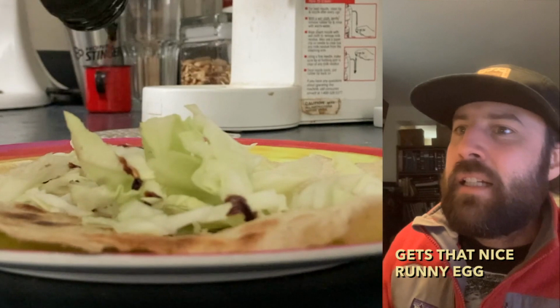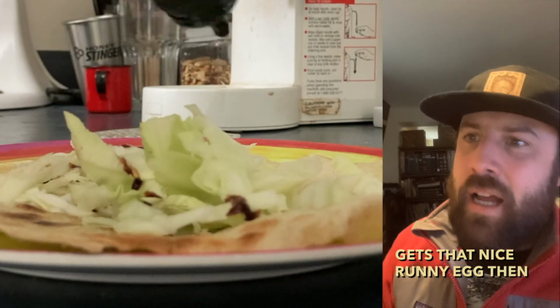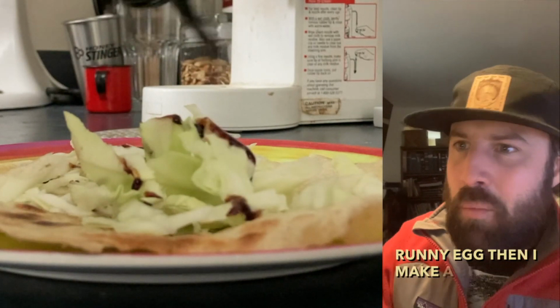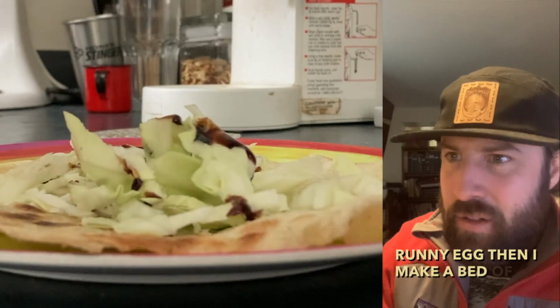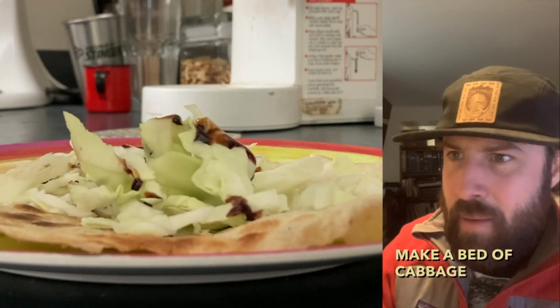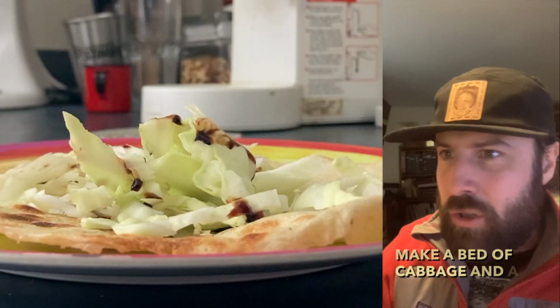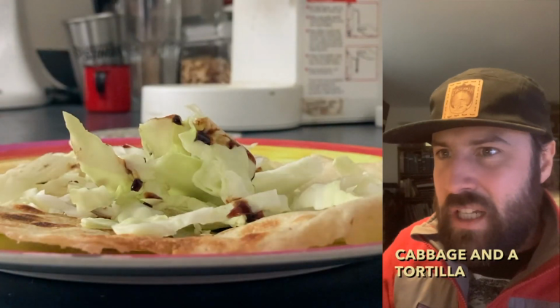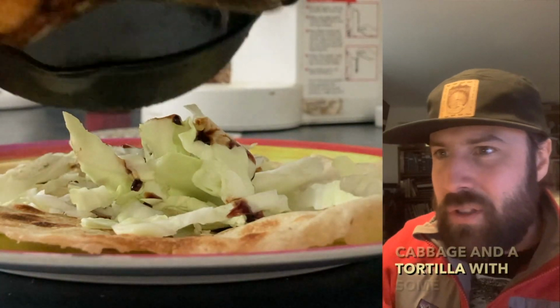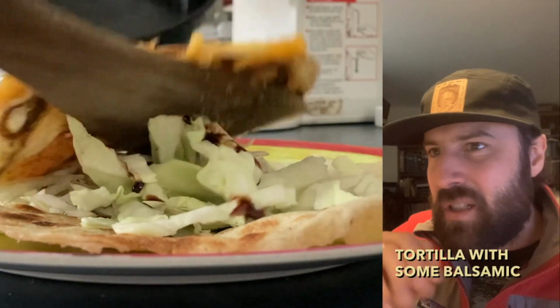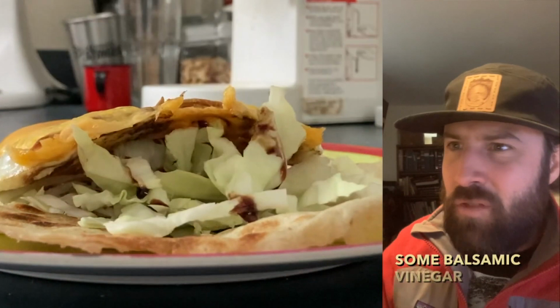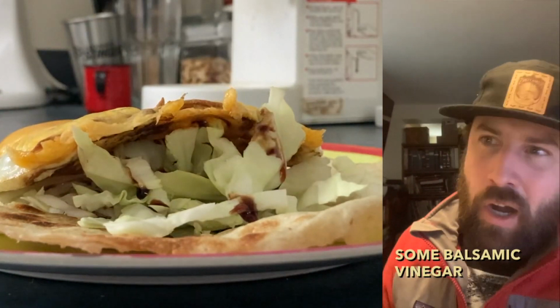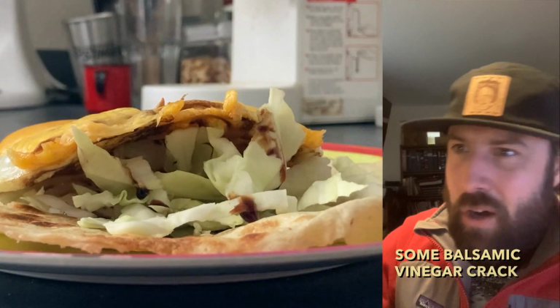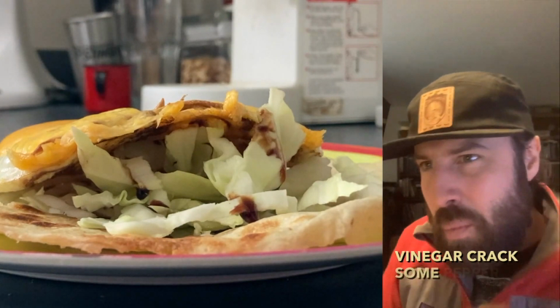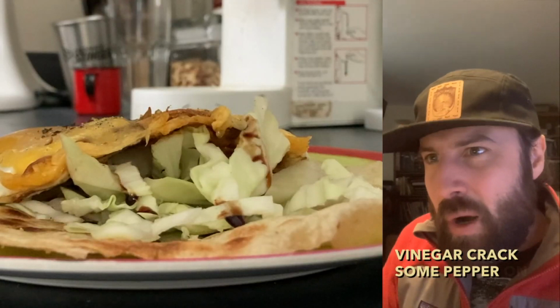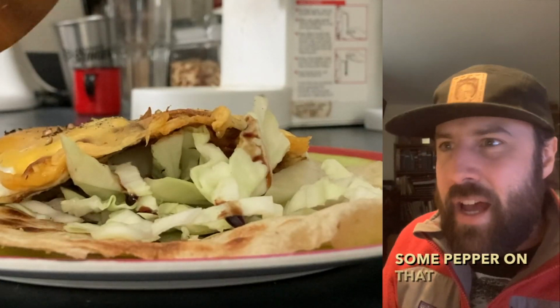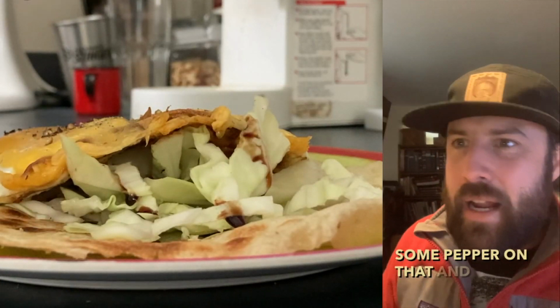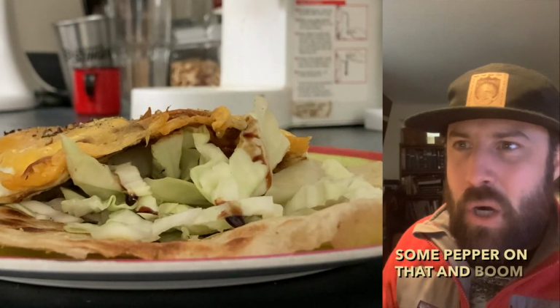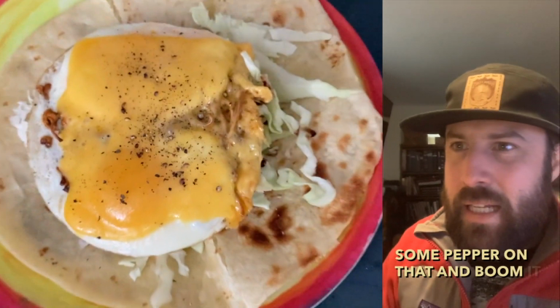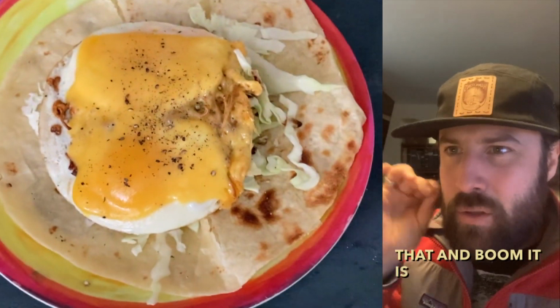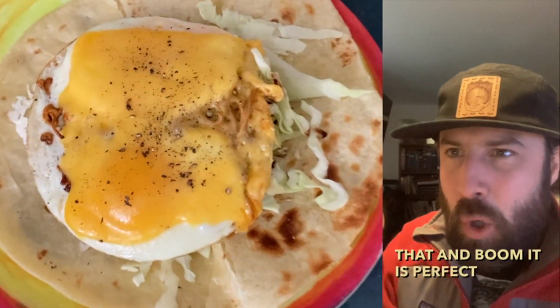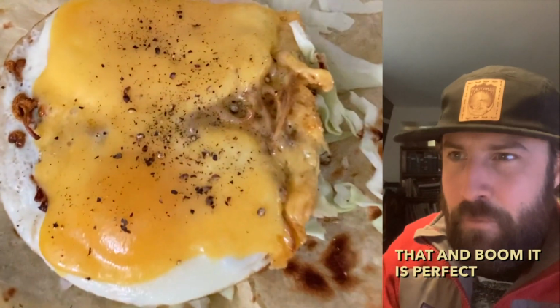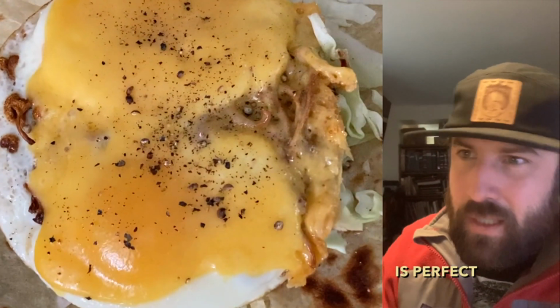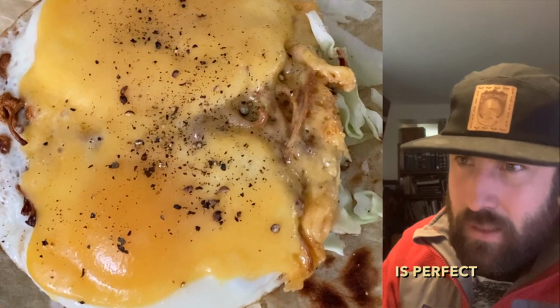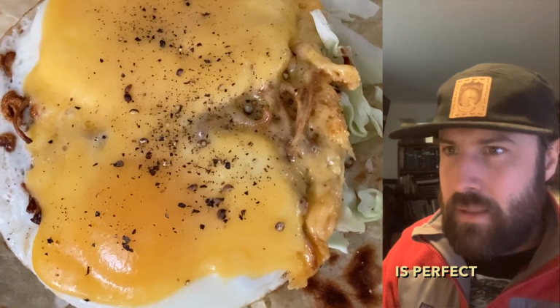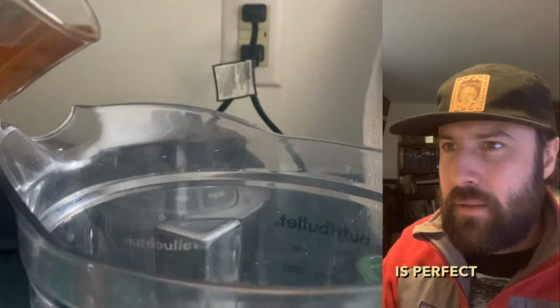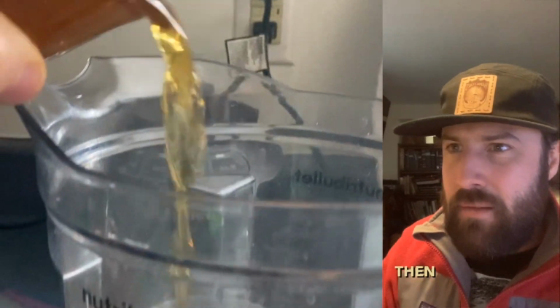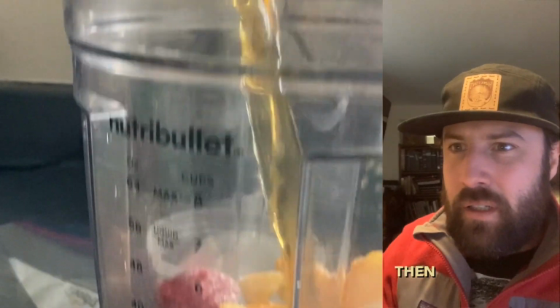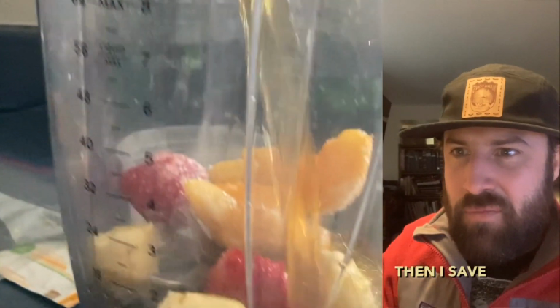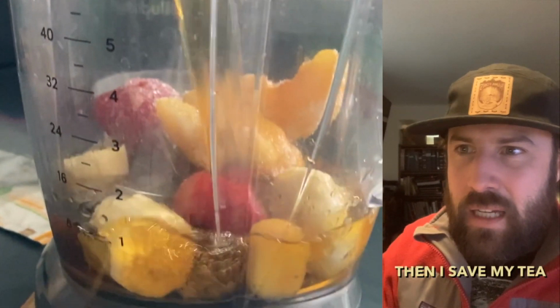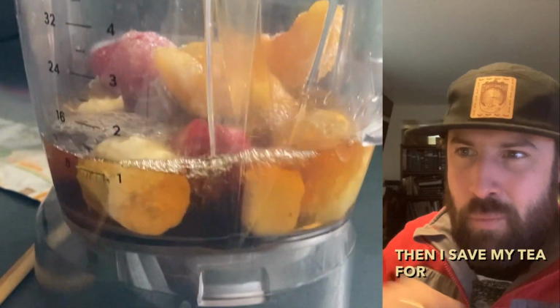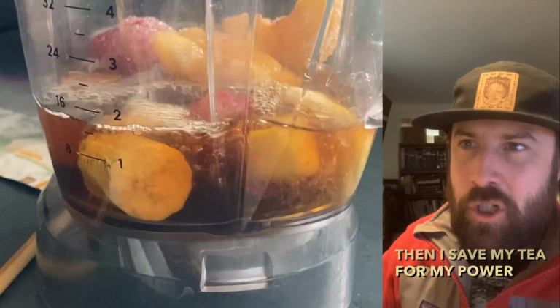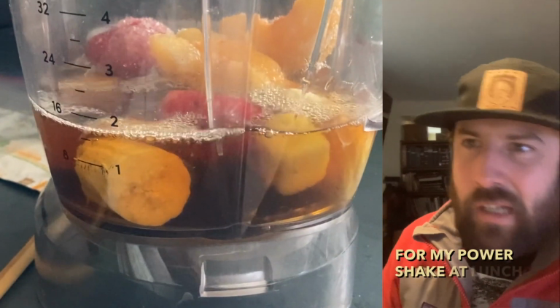Then I make a bed of cabbage on a tortilla with some balsamic vinegar, crack some pepper on that, and boom, it is perfect. Then I save my tea for my power shake at lunch.